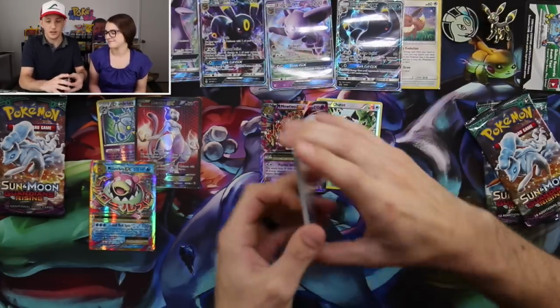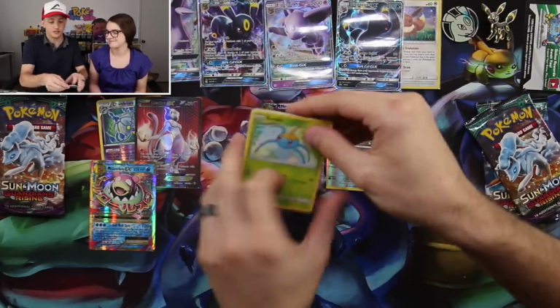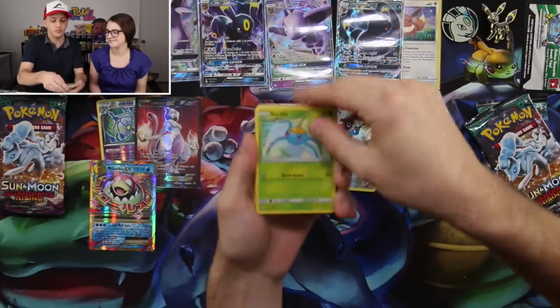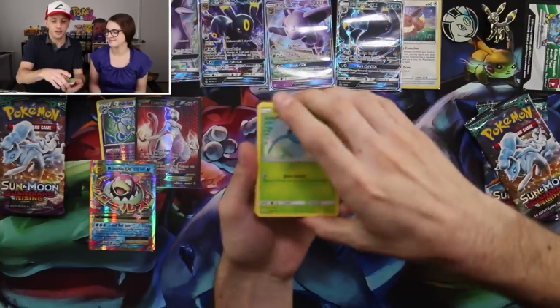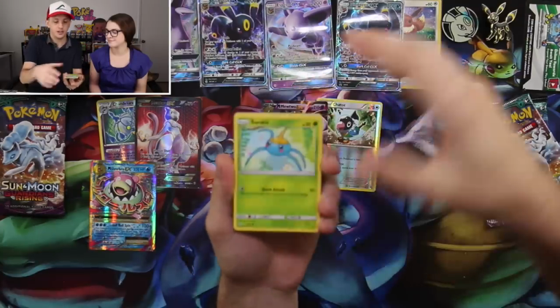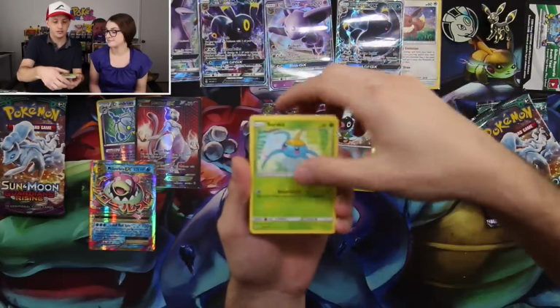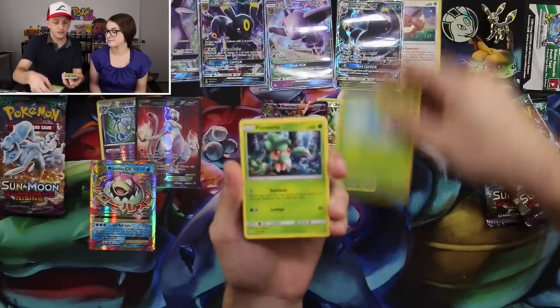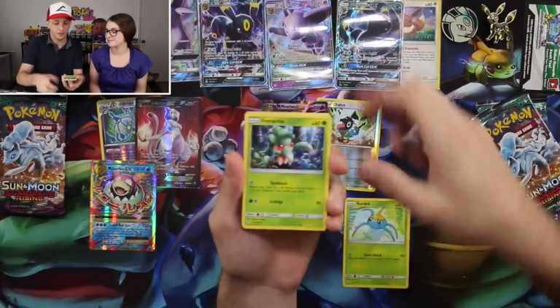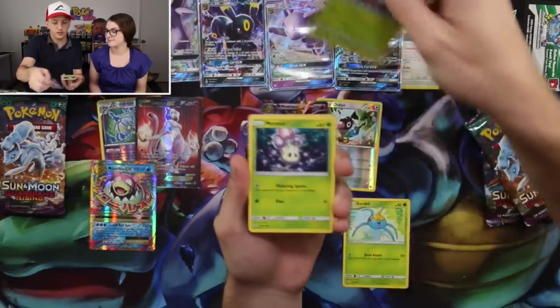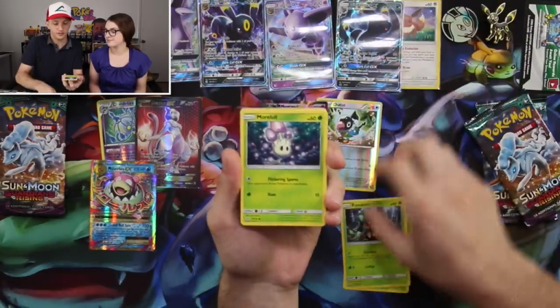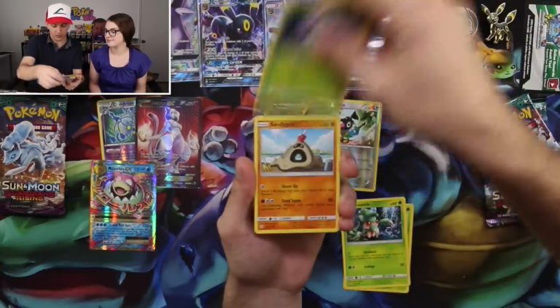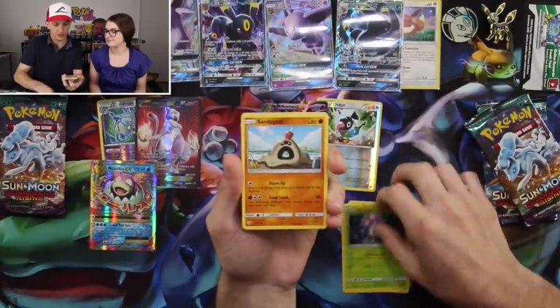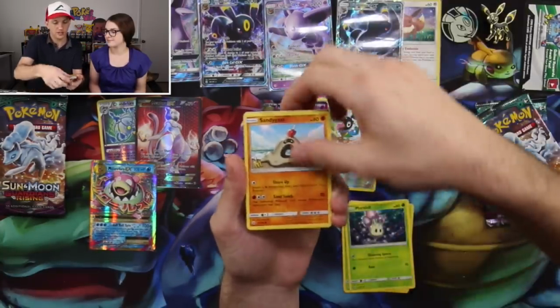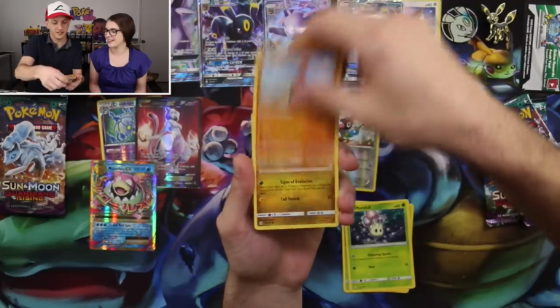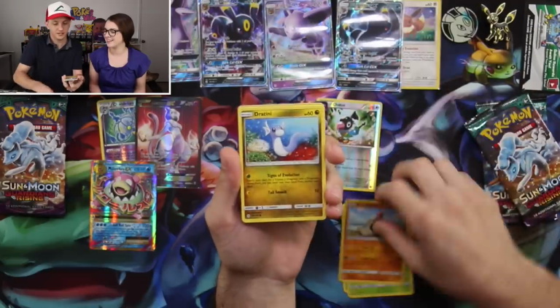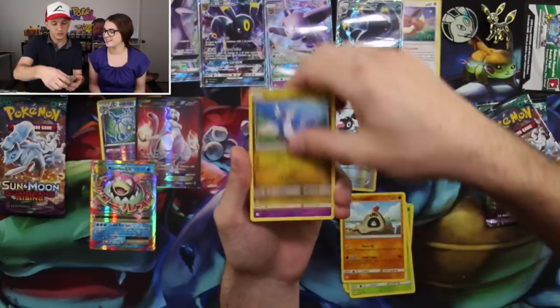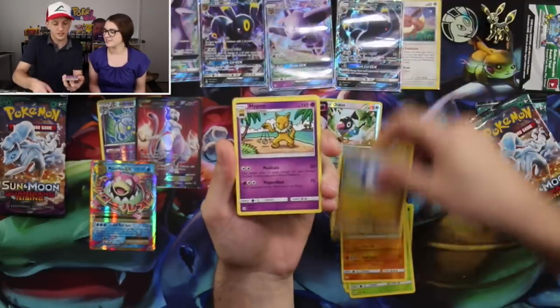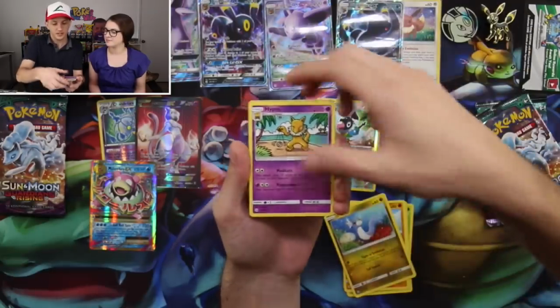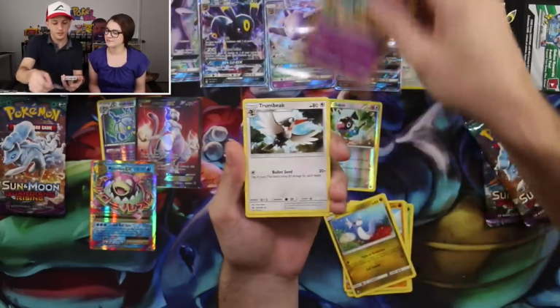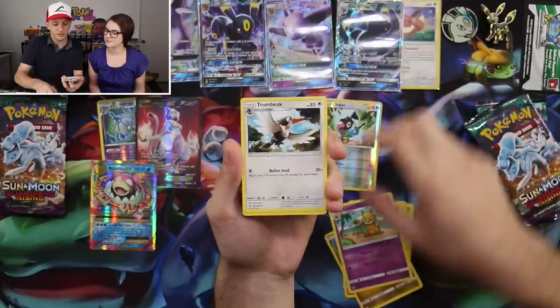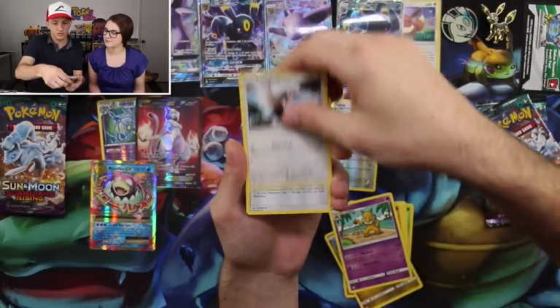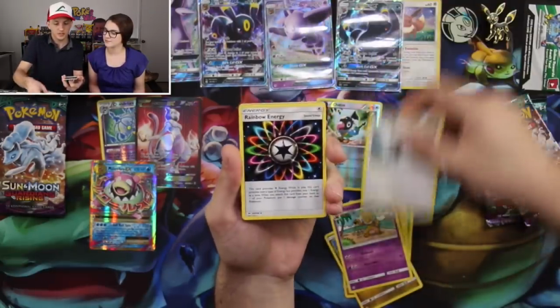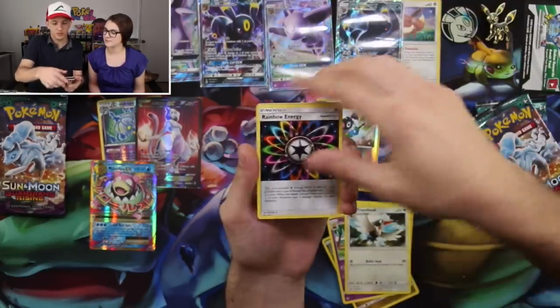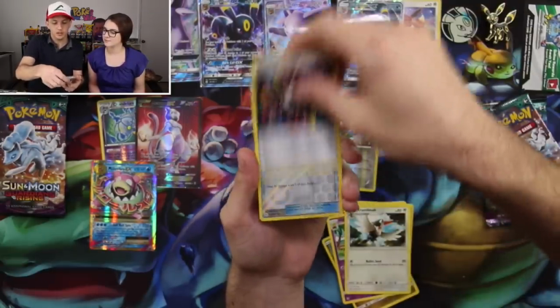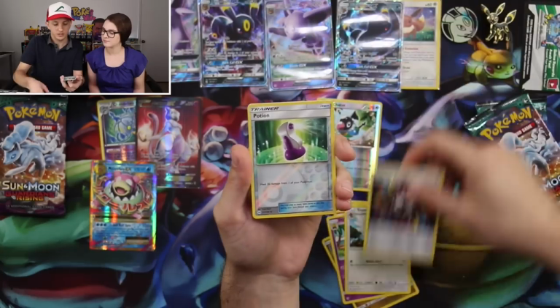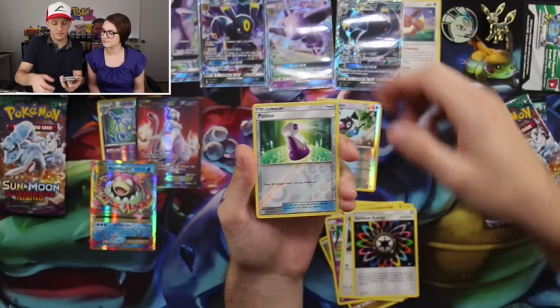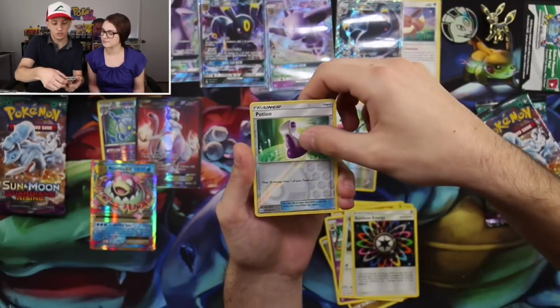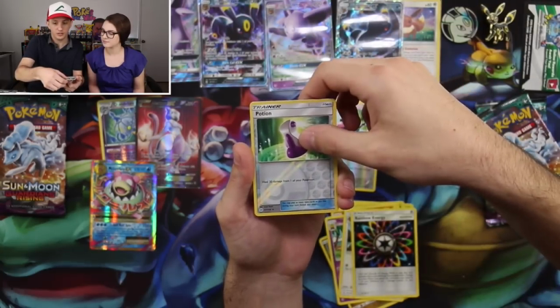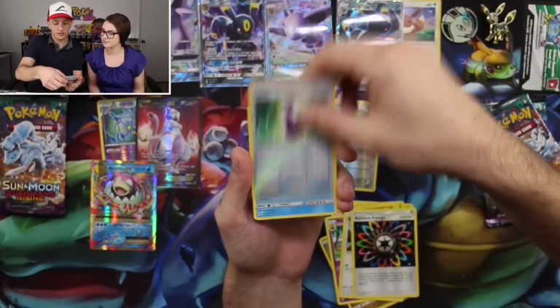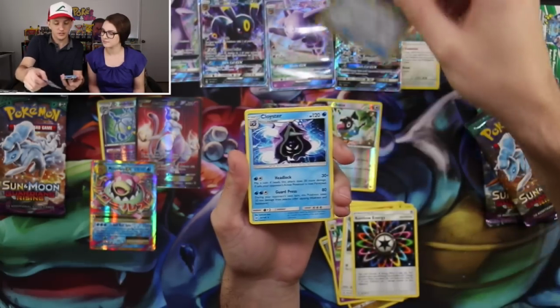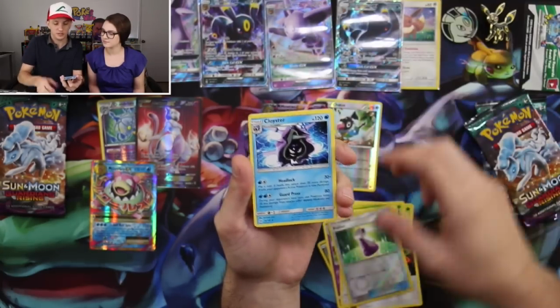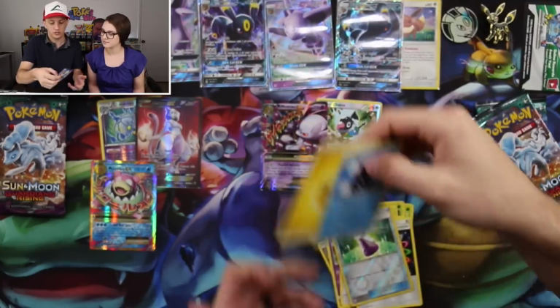Second Sun and Moon base pack starts off with Surskit, Fomantis, Morelull — all grass — Sandygast, Dratini, Hypno, Trumbeak, Rainbow Energy, a Potion, and the rare is a Cloyster. The hype's dying down a little.